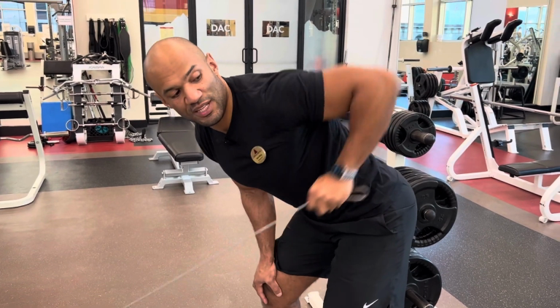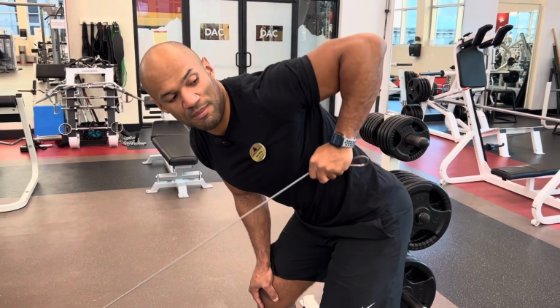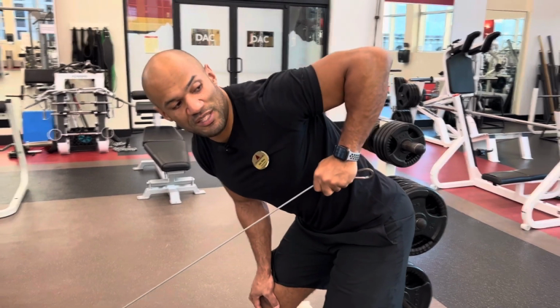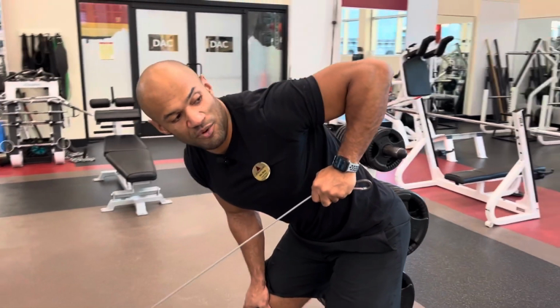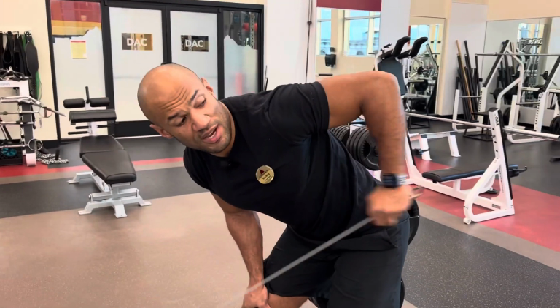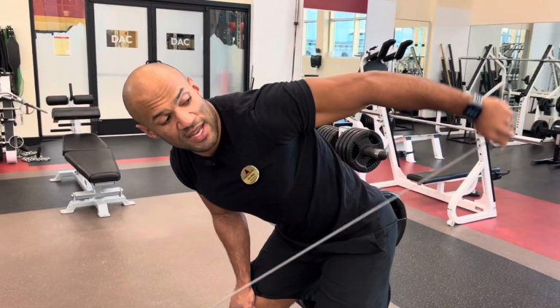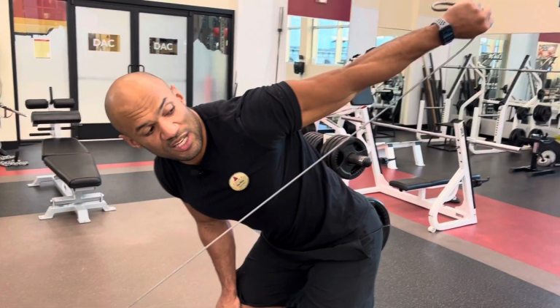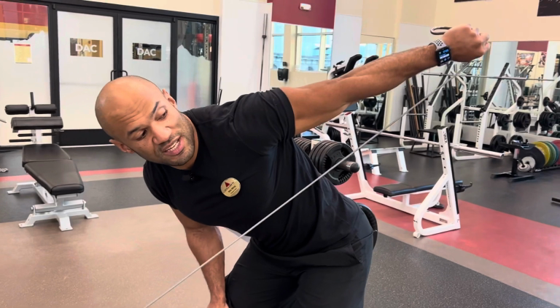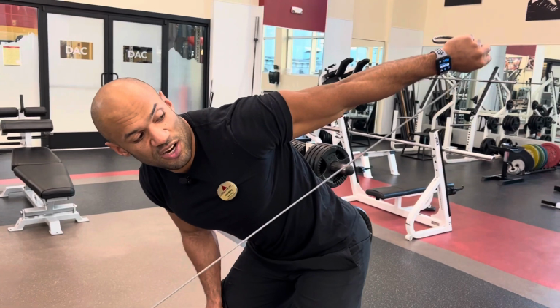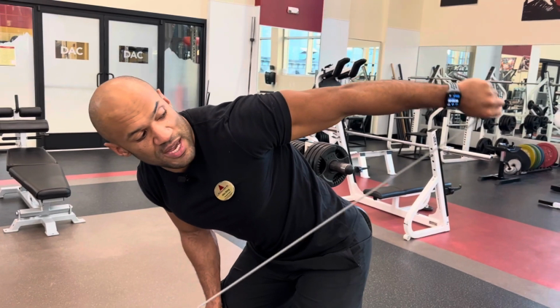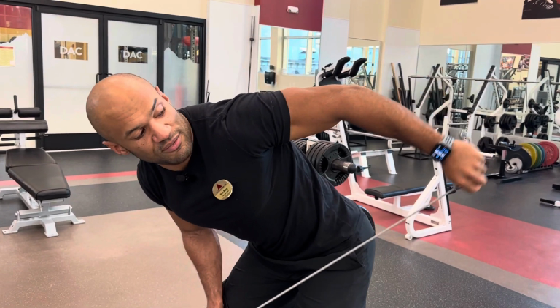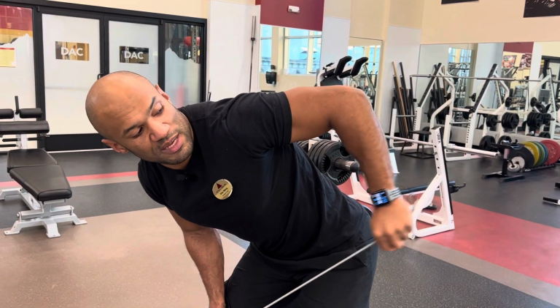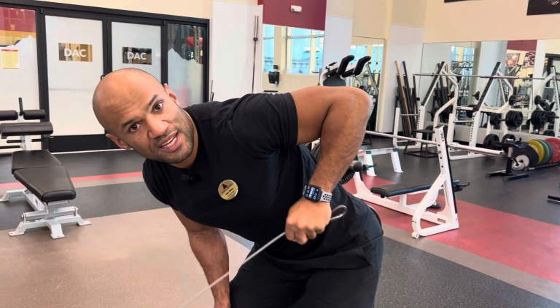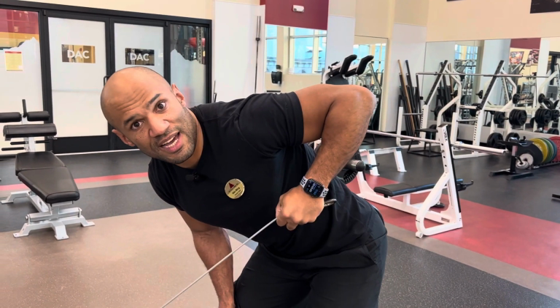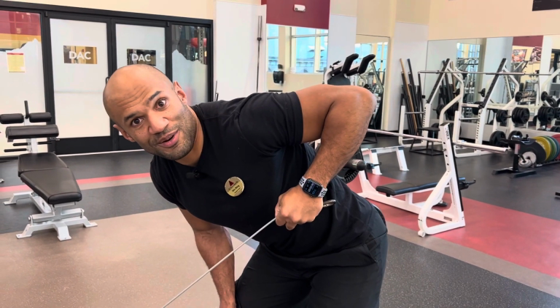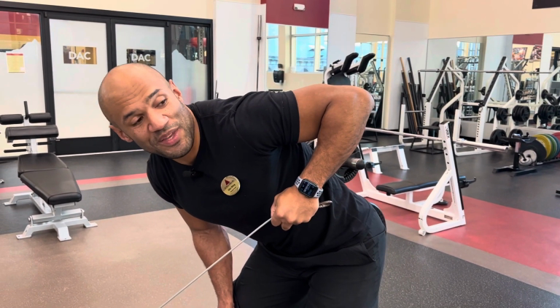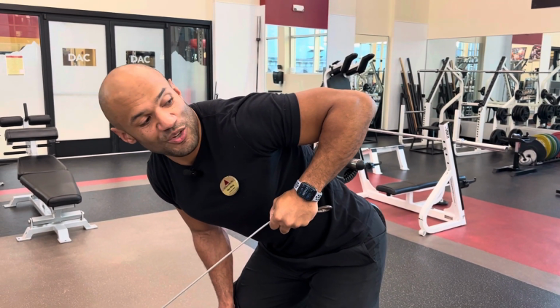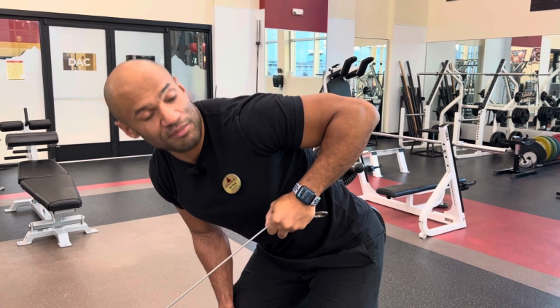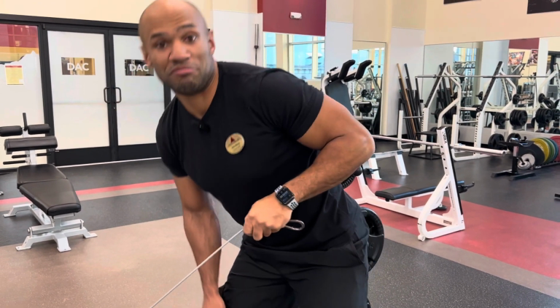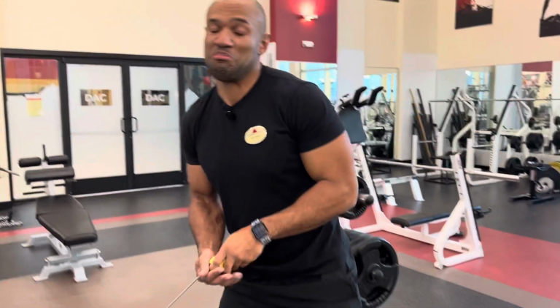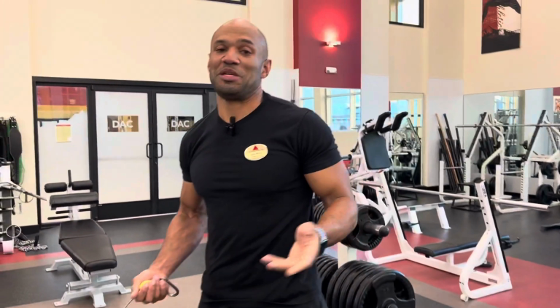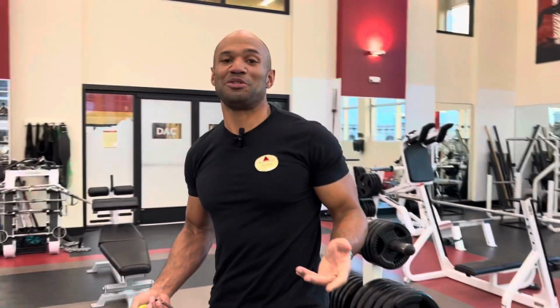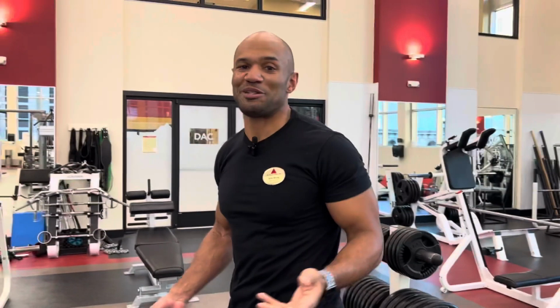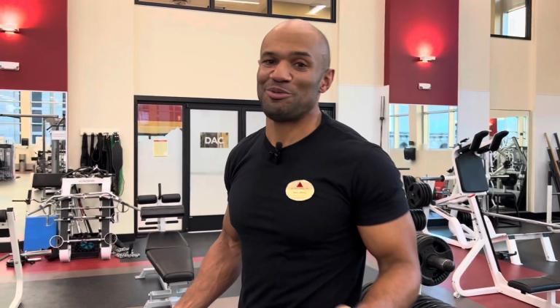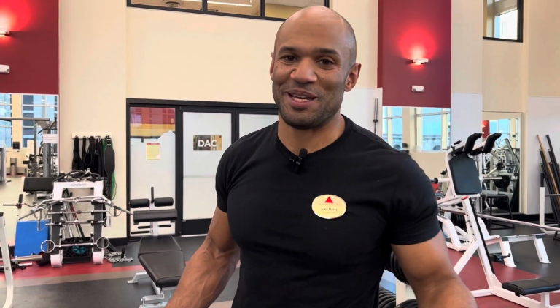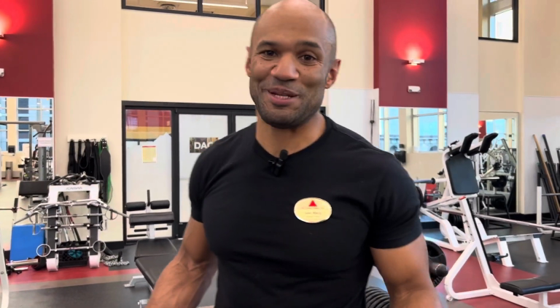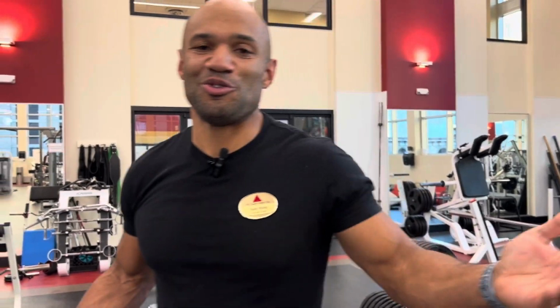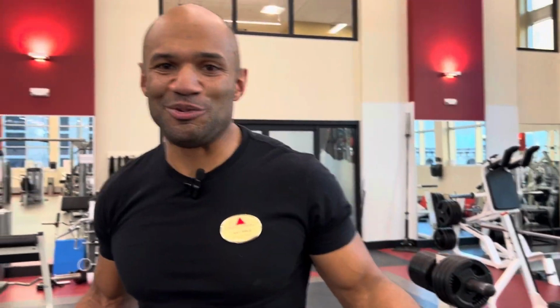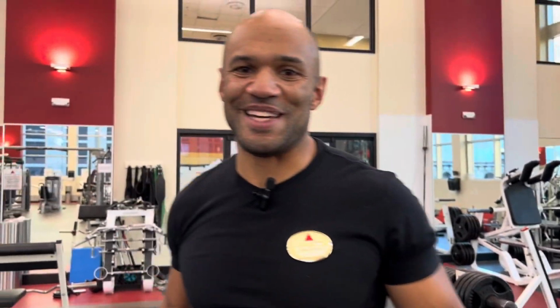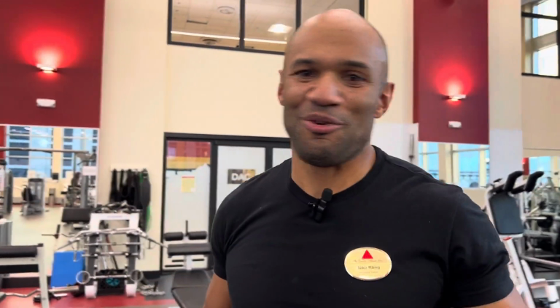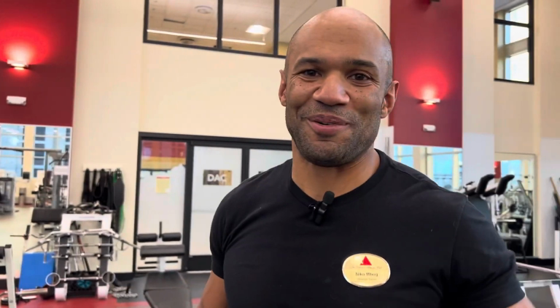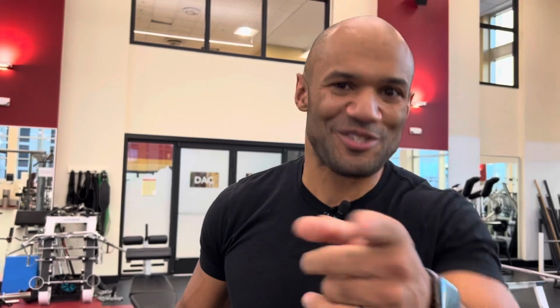So the idea is: keep this elbow fixed here, extend the arm, then come back down. That's really all there is to it — you know how to do it now. Let's go!